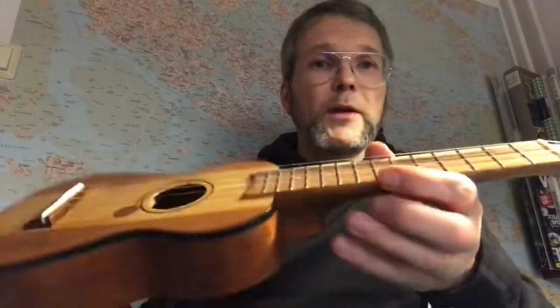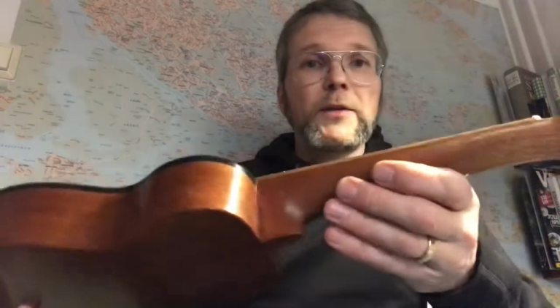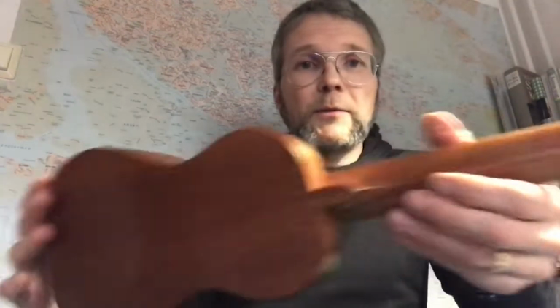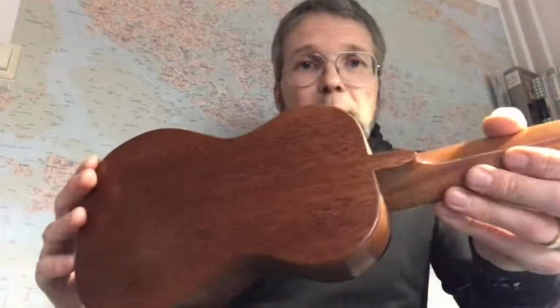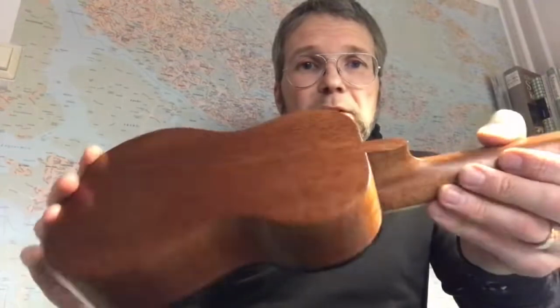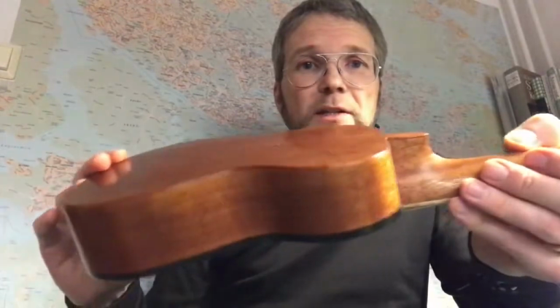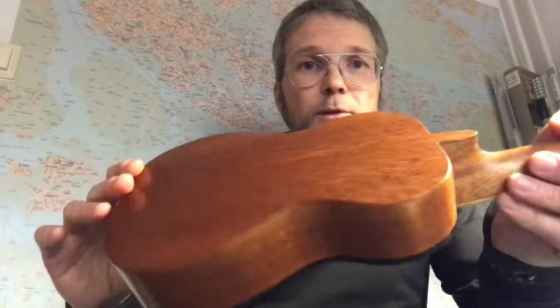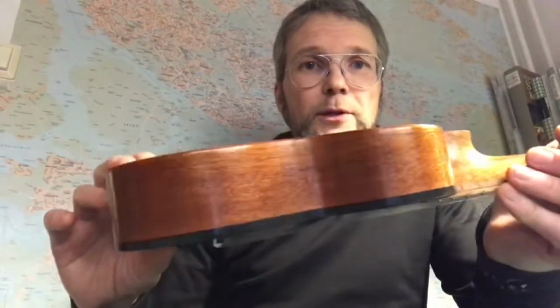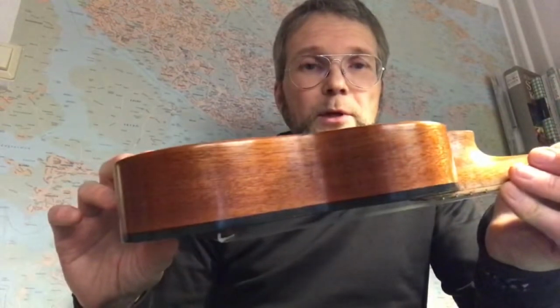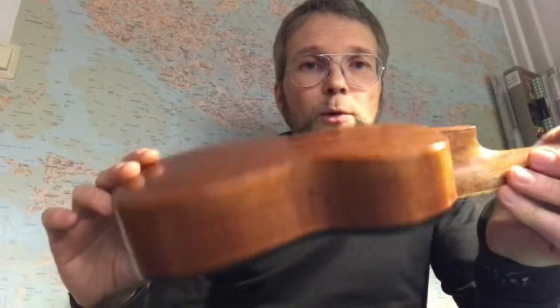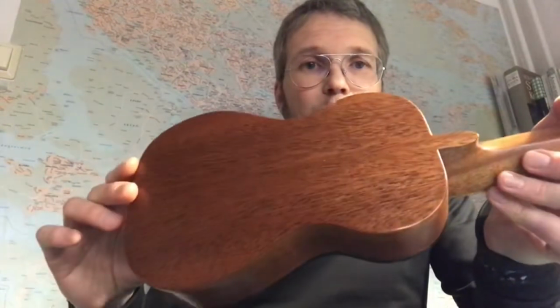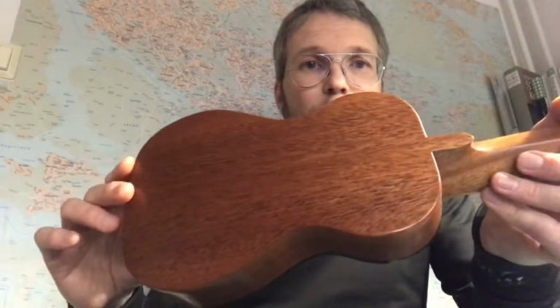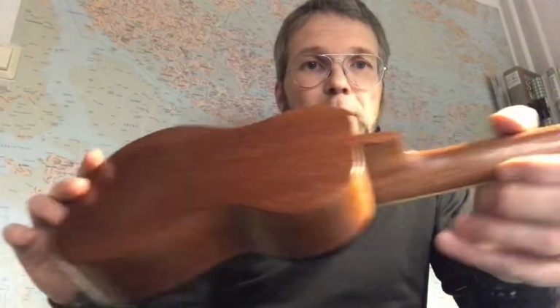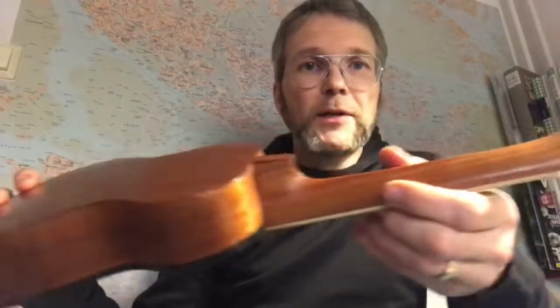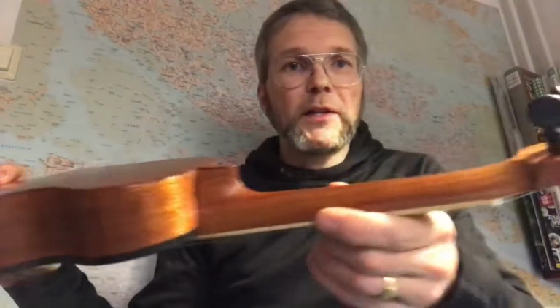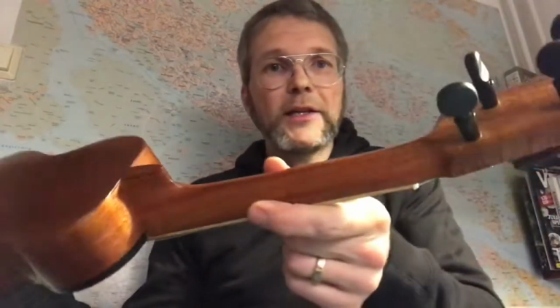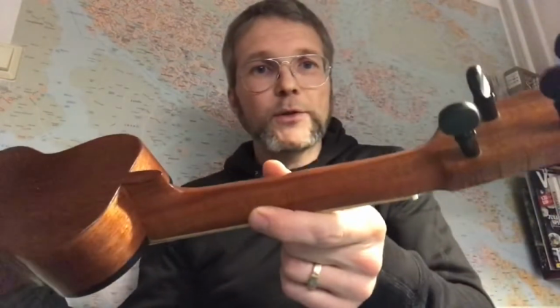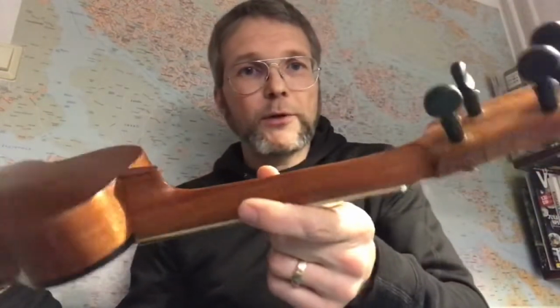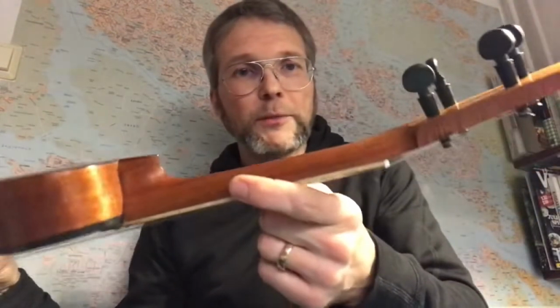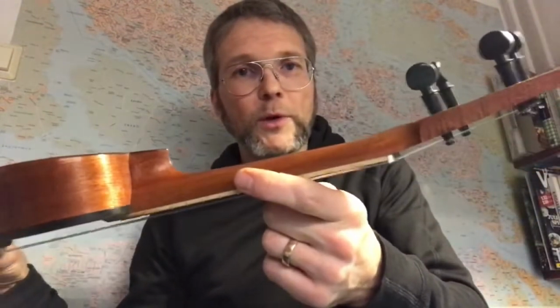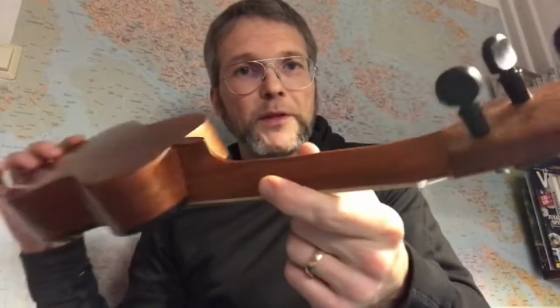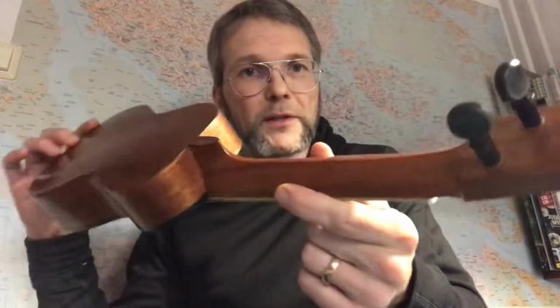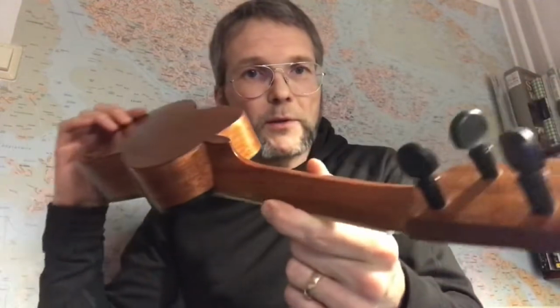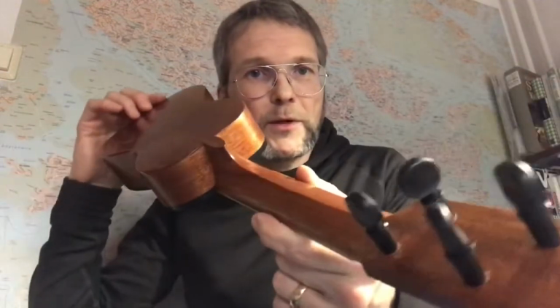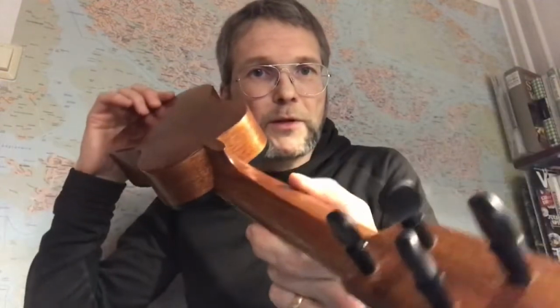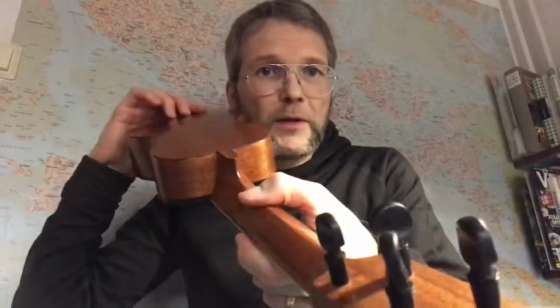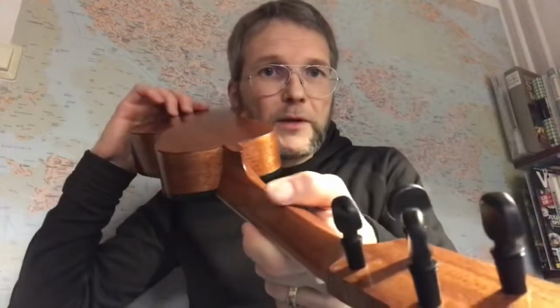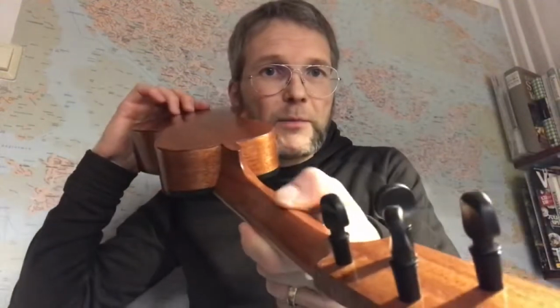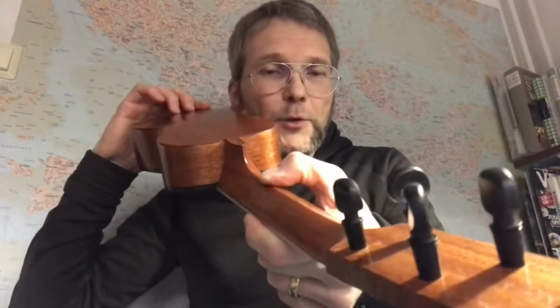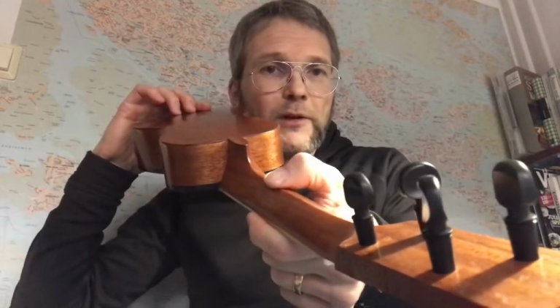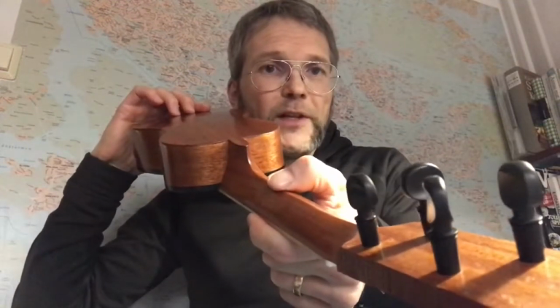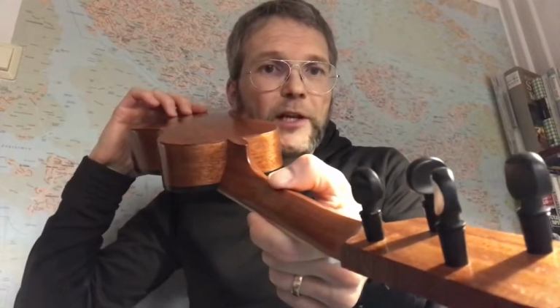The back and sides are old mahogany and the neck is also mahogany — one piece with my usual v-shape.